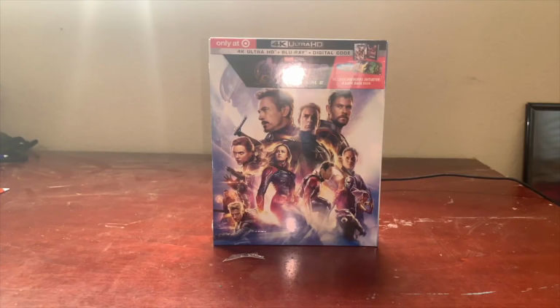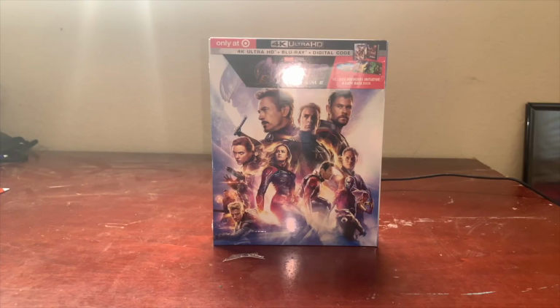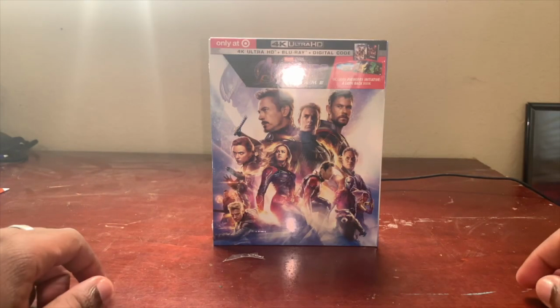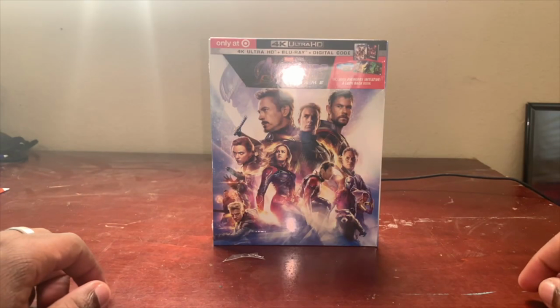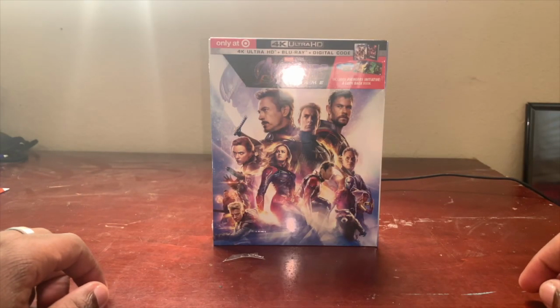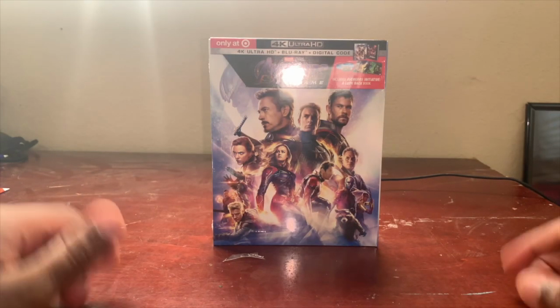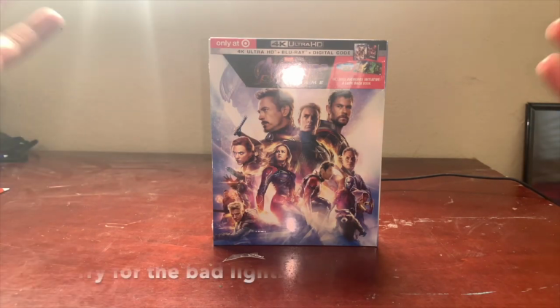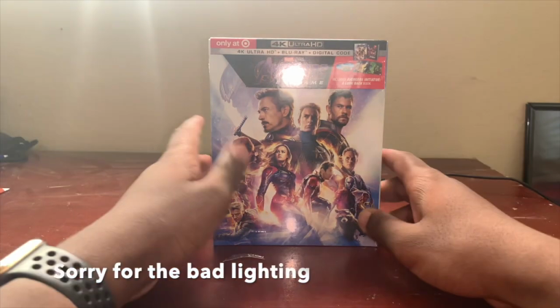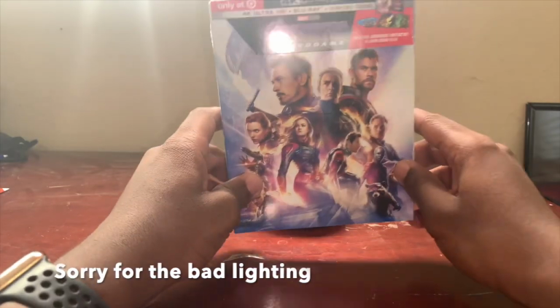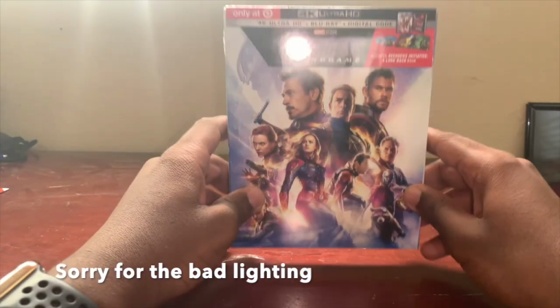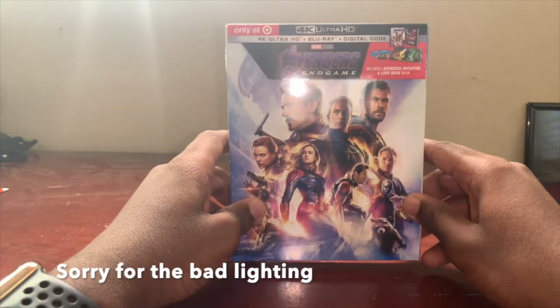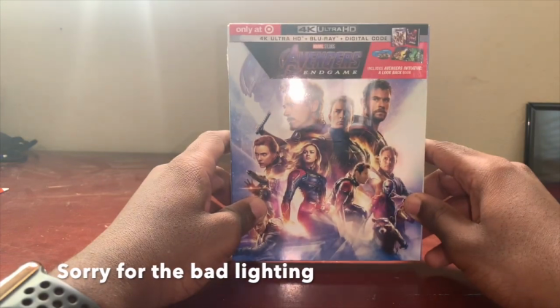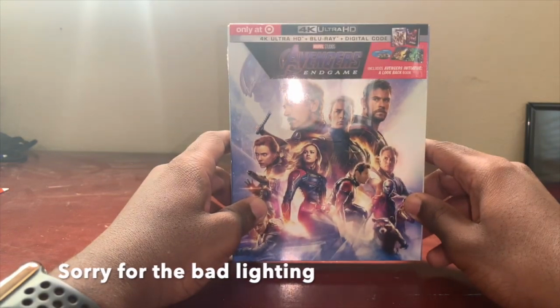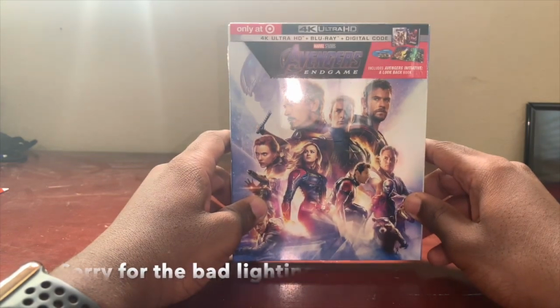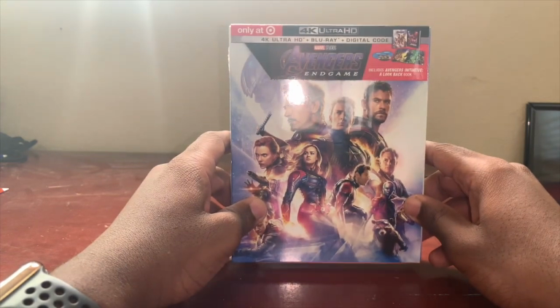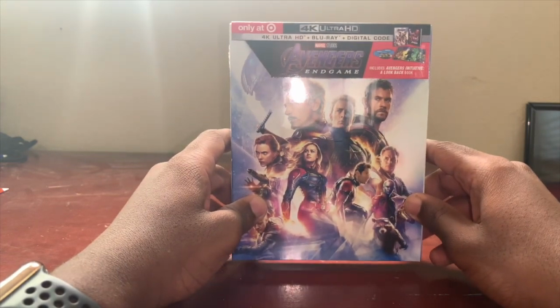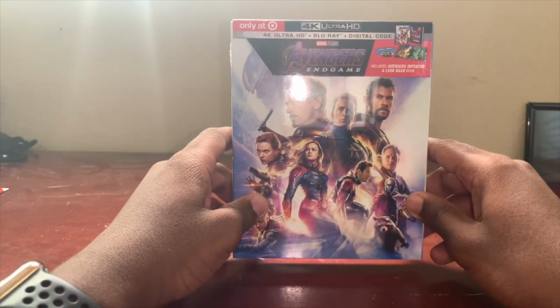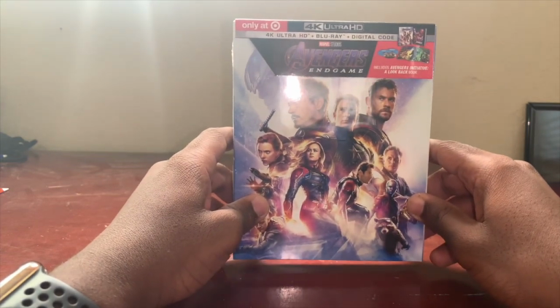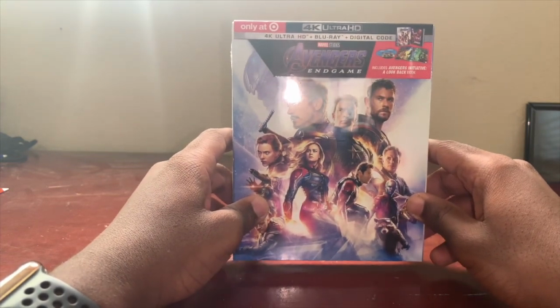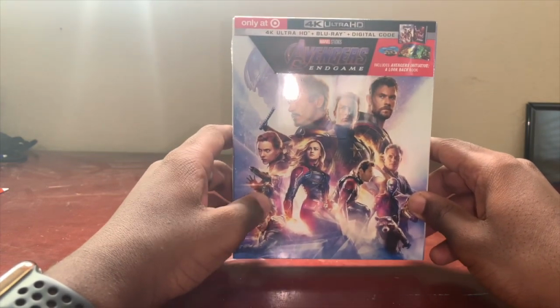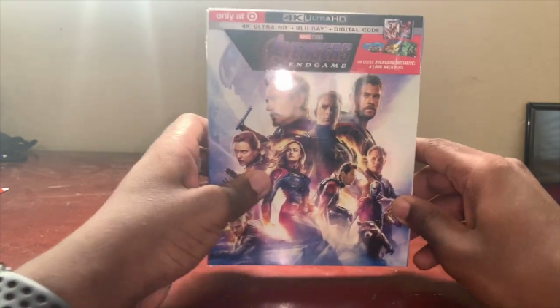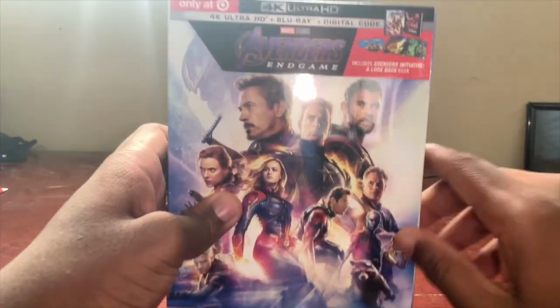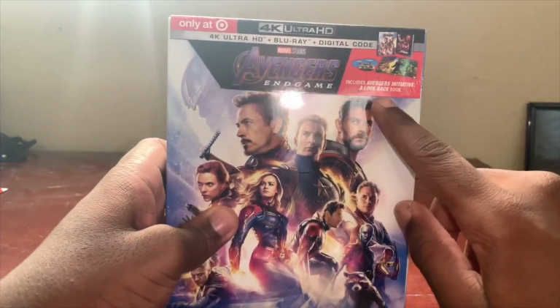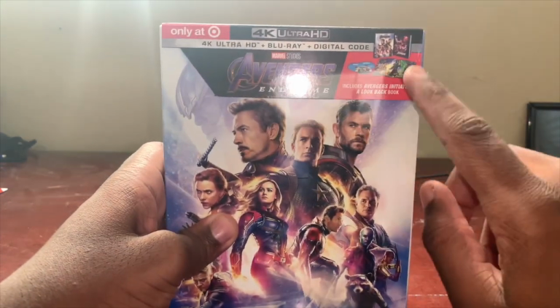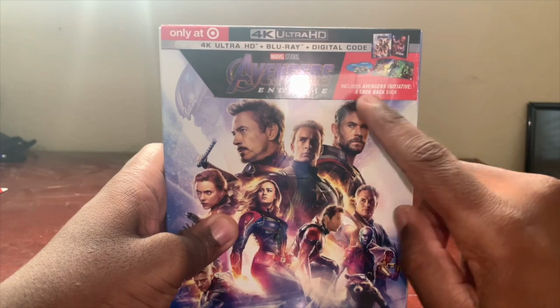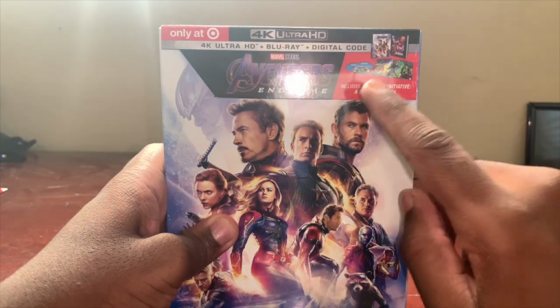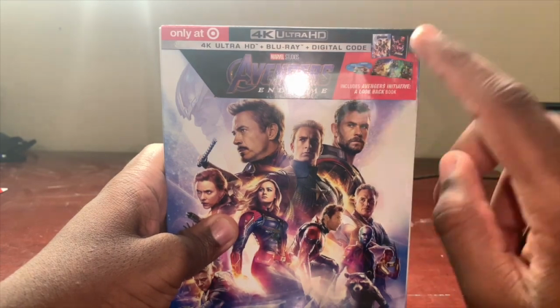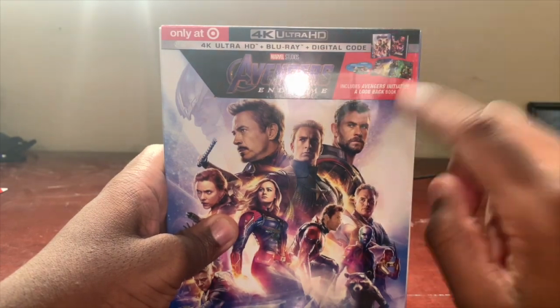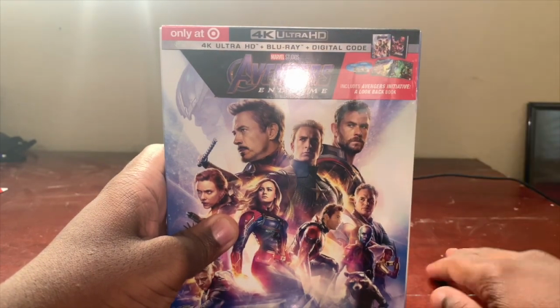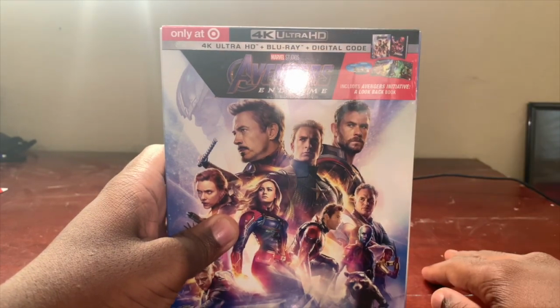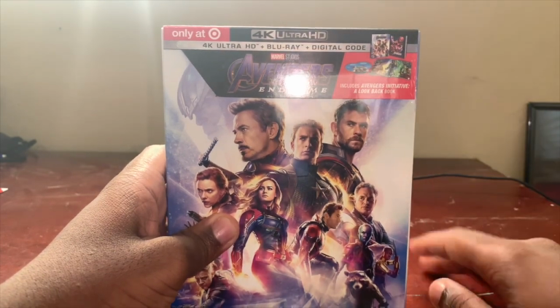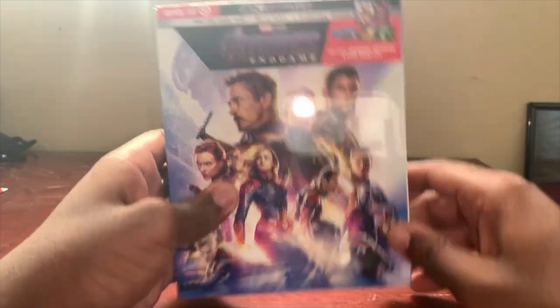What is up guys, welcome back to my channel. So we finally have it — we have the Avengers Endgame 4K Ultra HD Target Exclusive Blu-ray that comes with an Avengers Initiative: A Look Back book. Let's just get right into the unboxing.